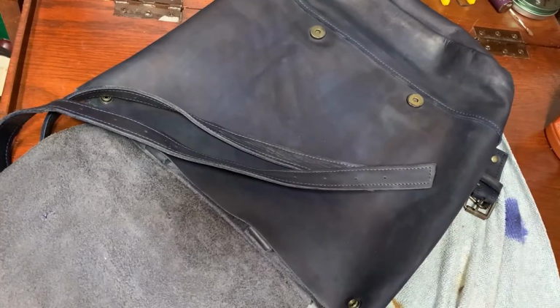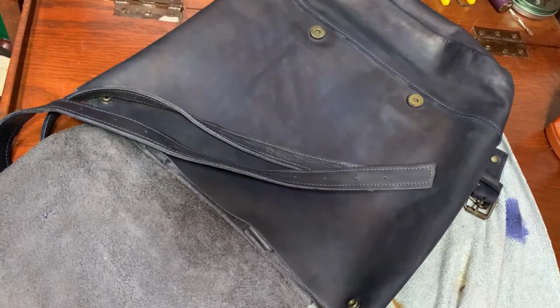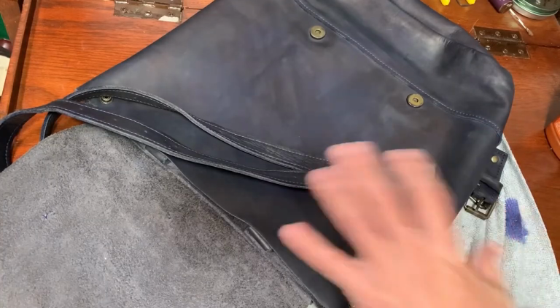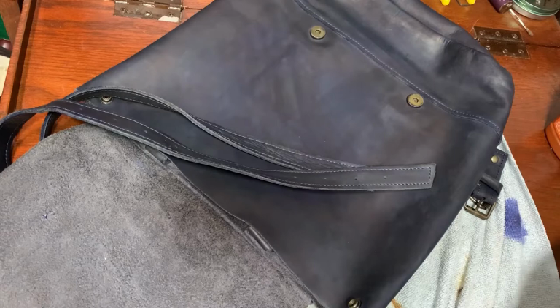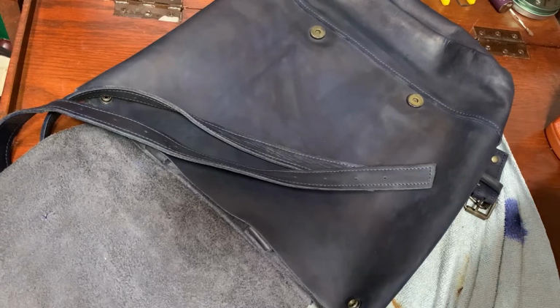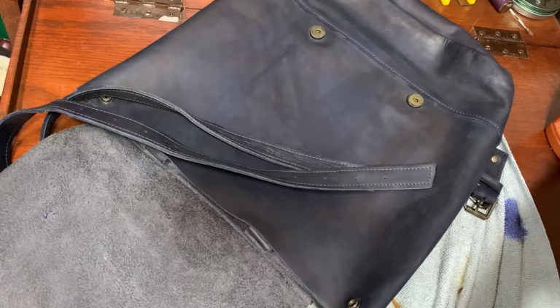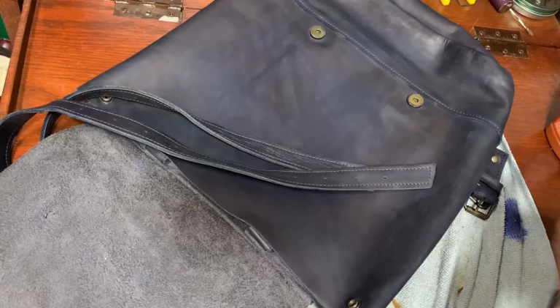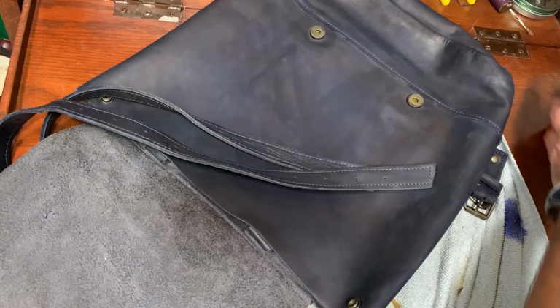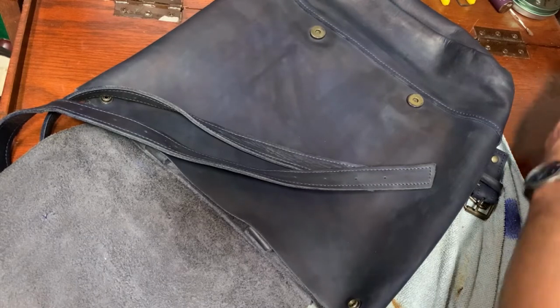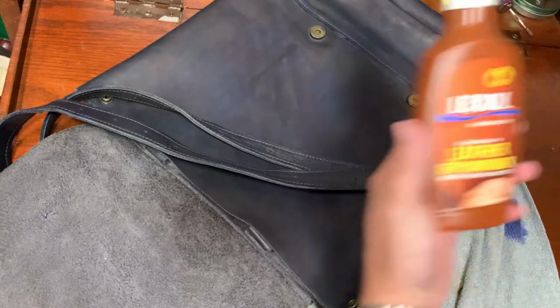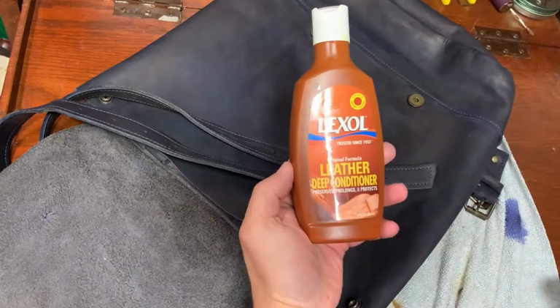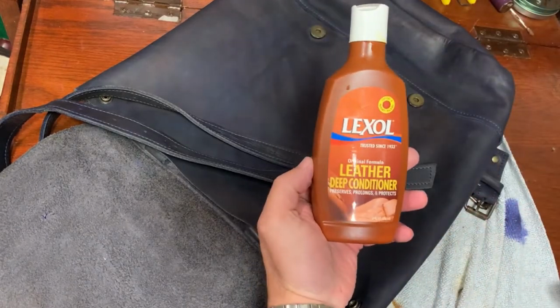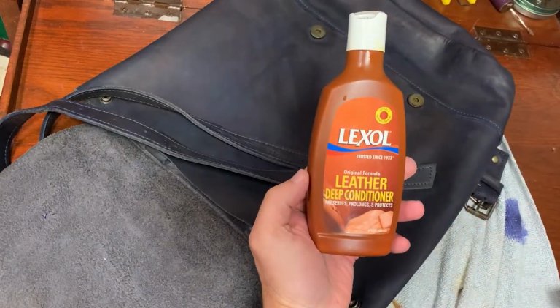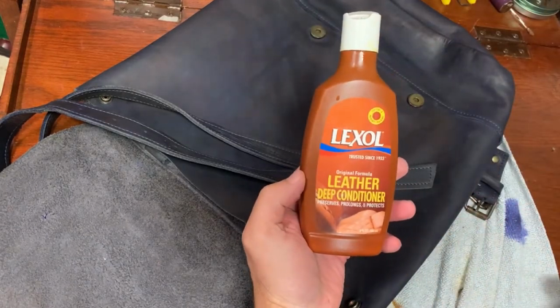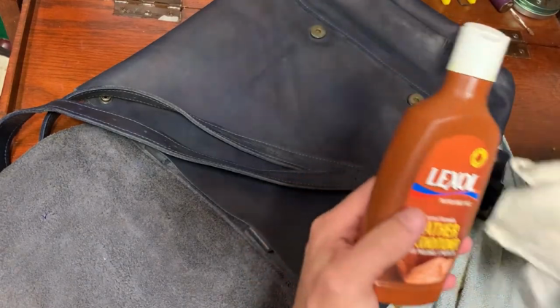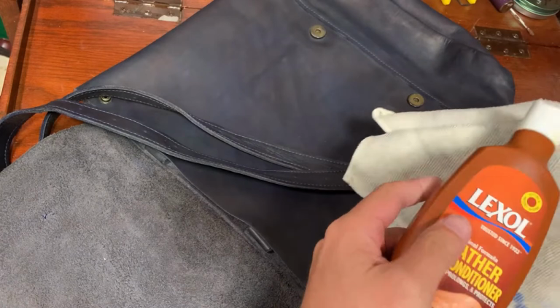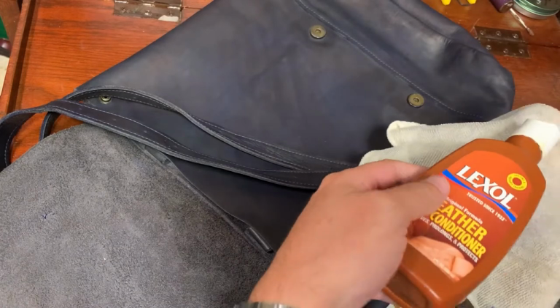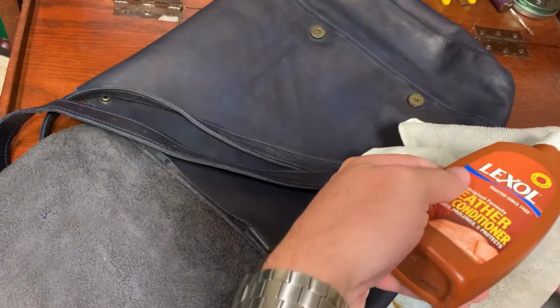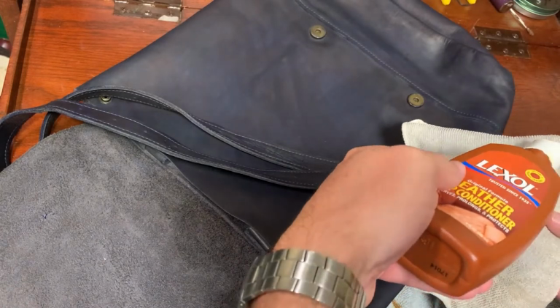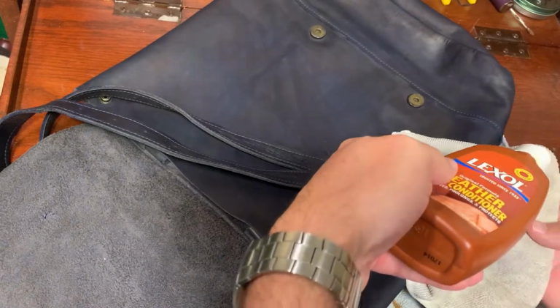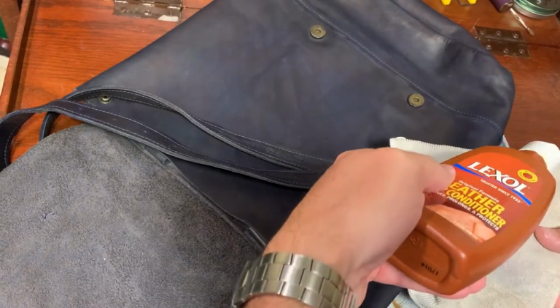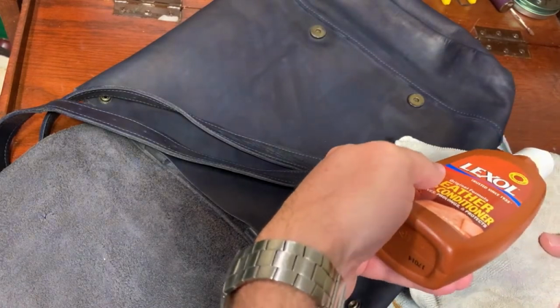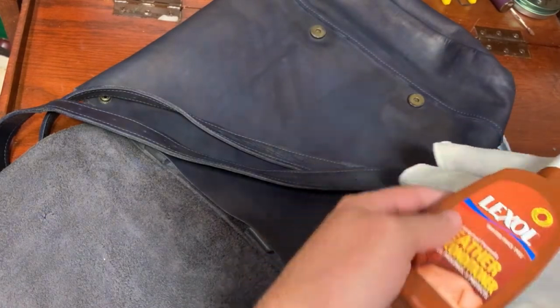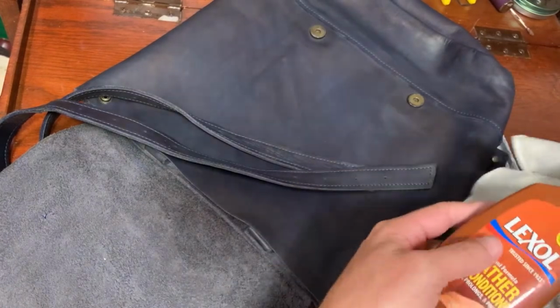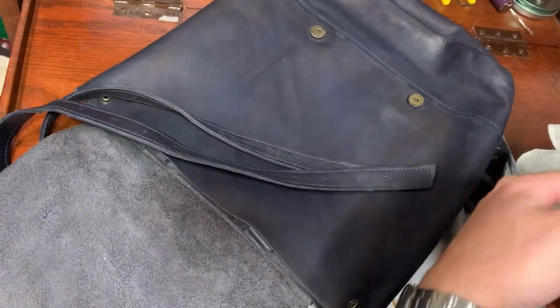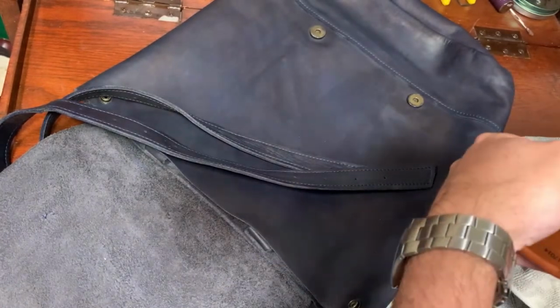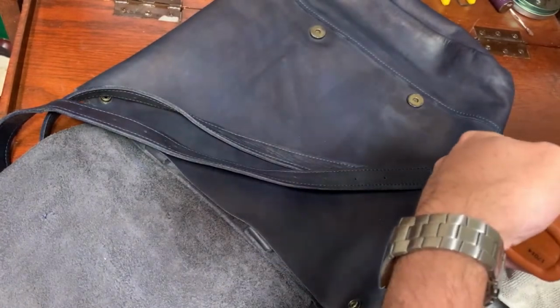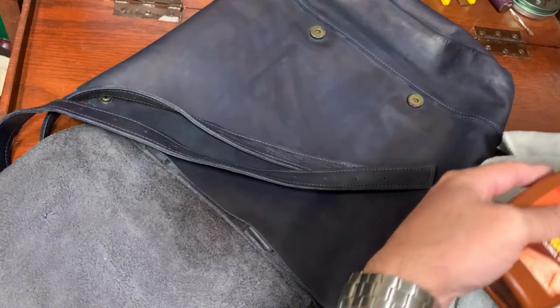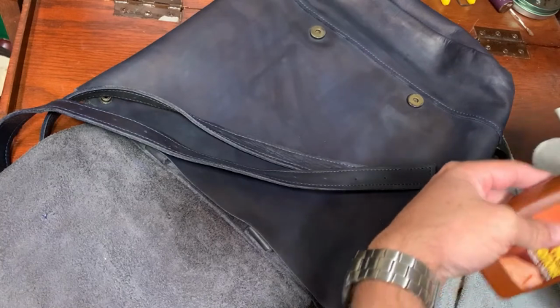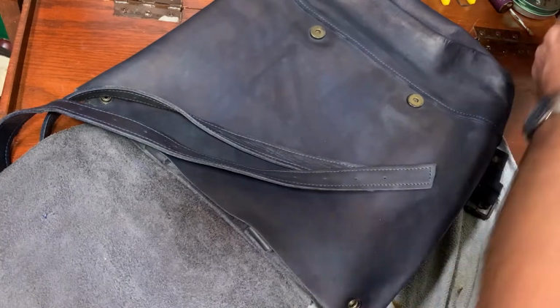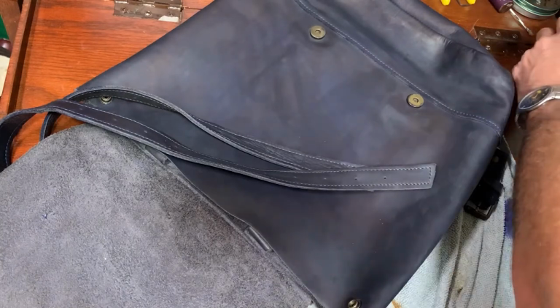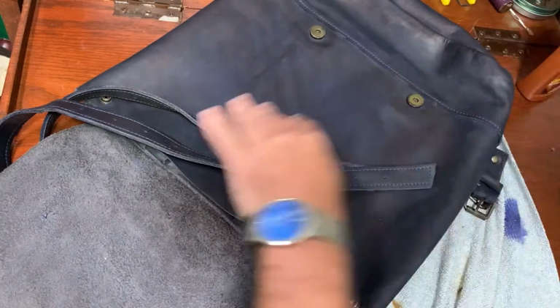This has dried for a few hours and we're going to use Lexol leather conditioner to condition the leather and remove any excess dye that may be on the surface.